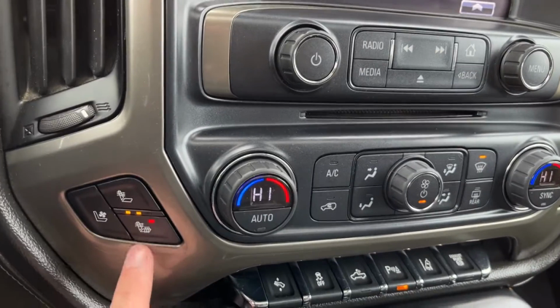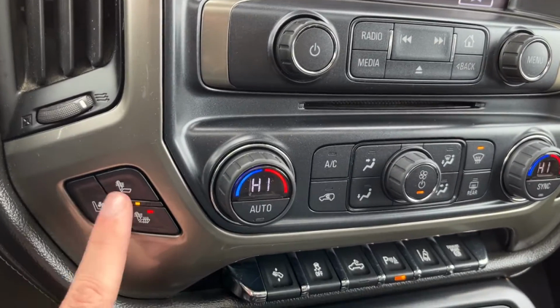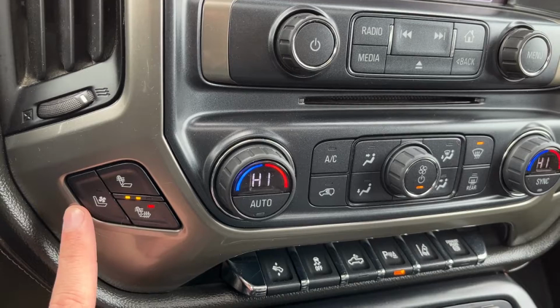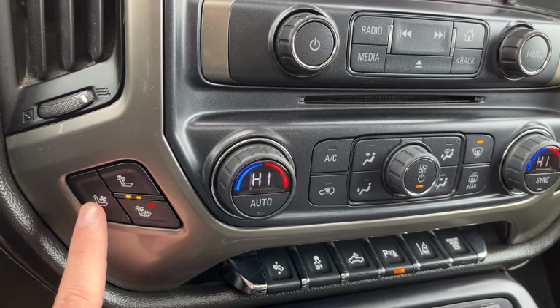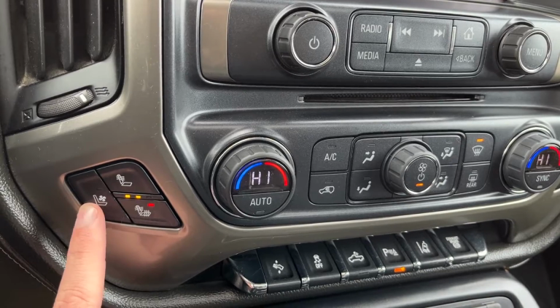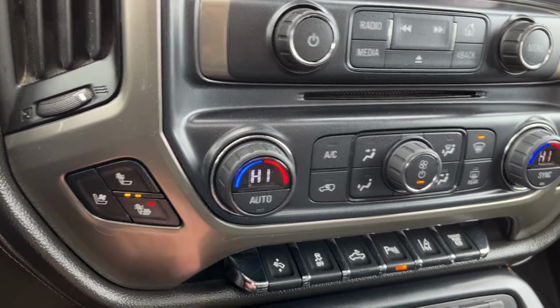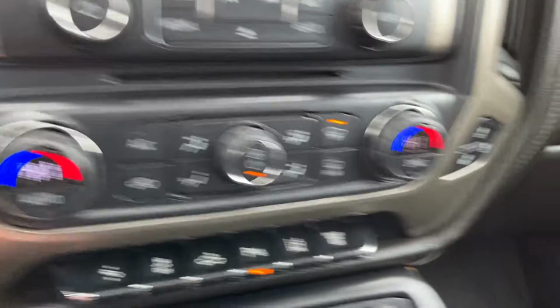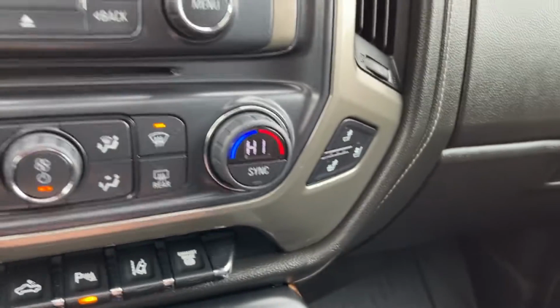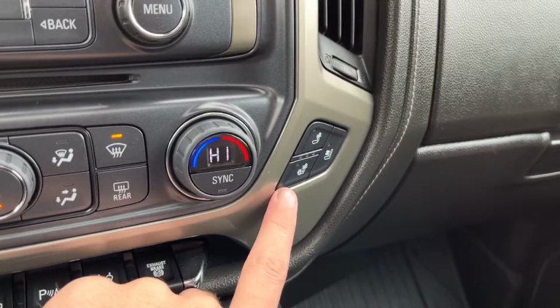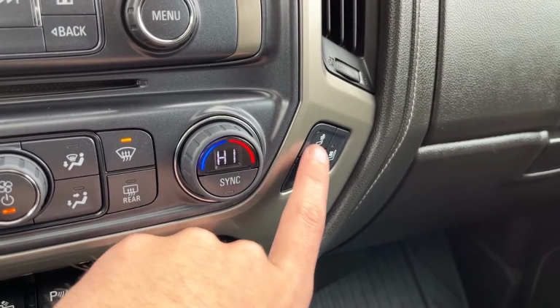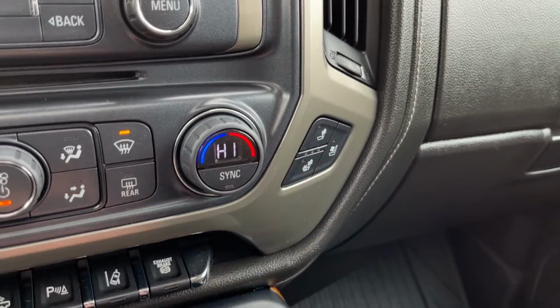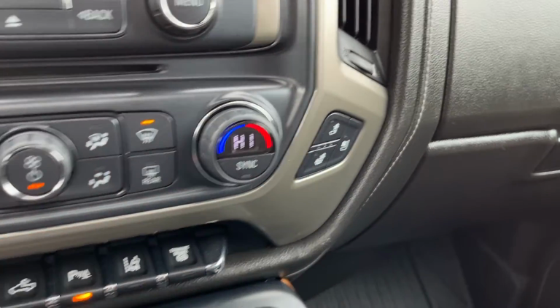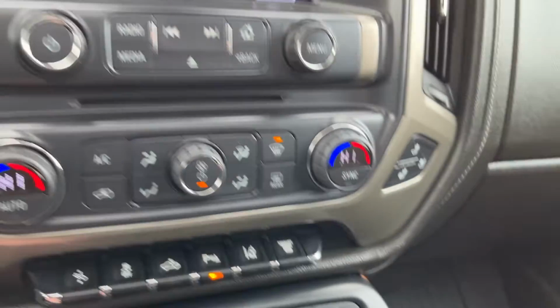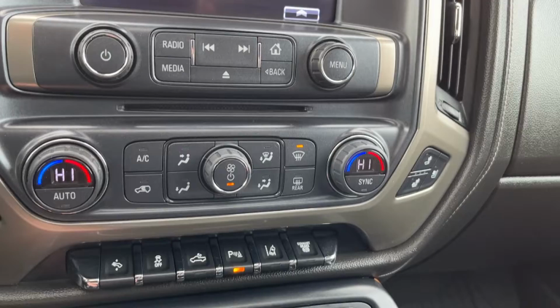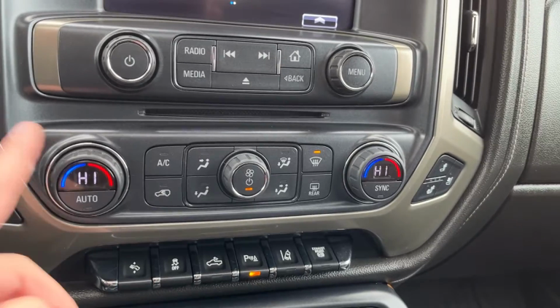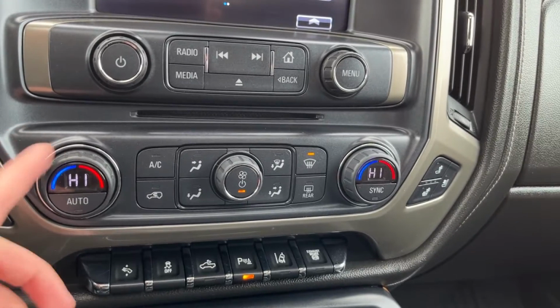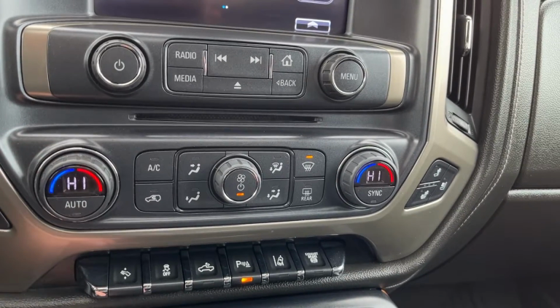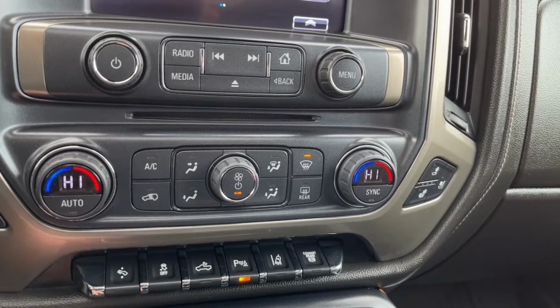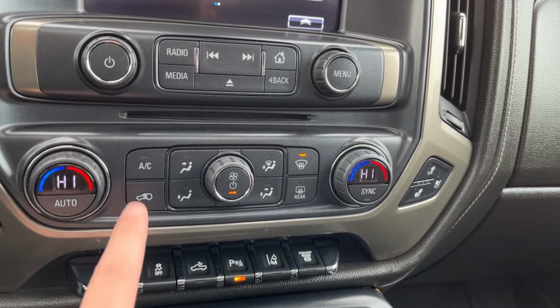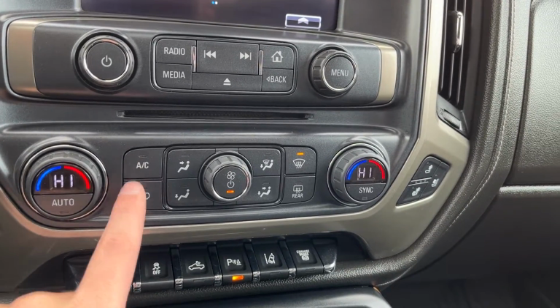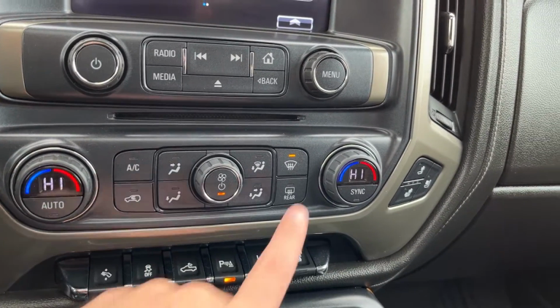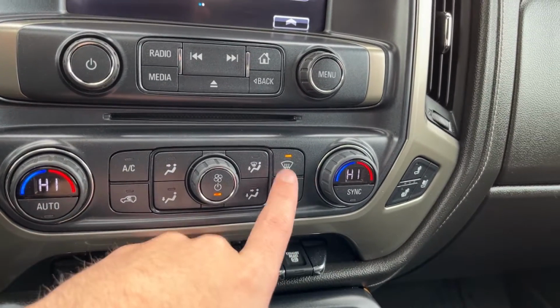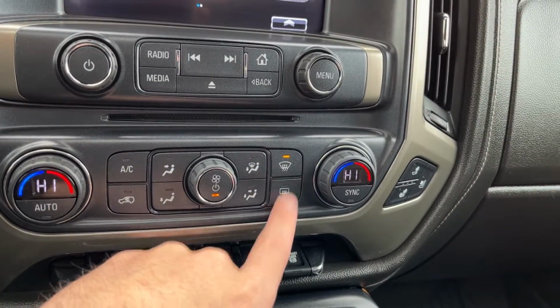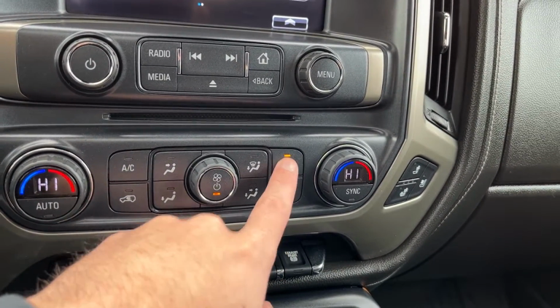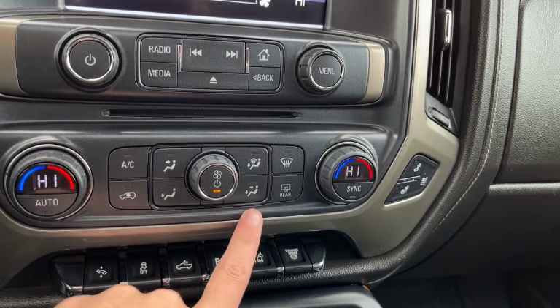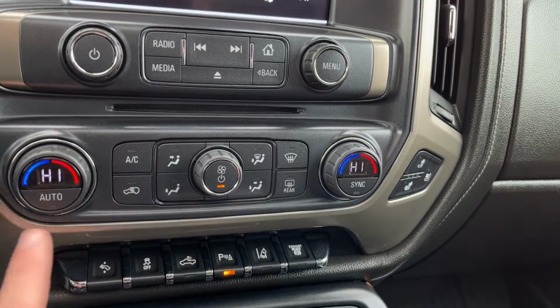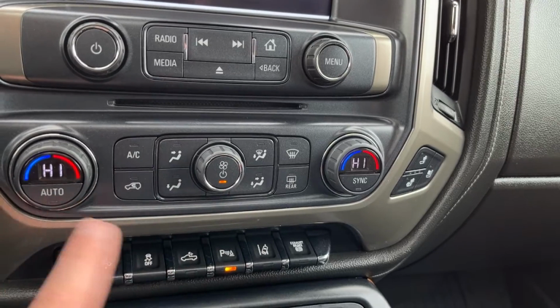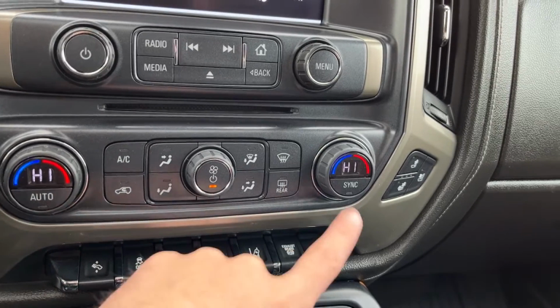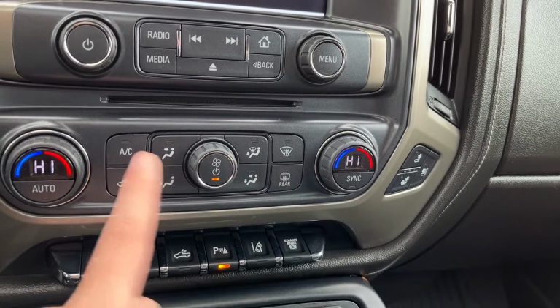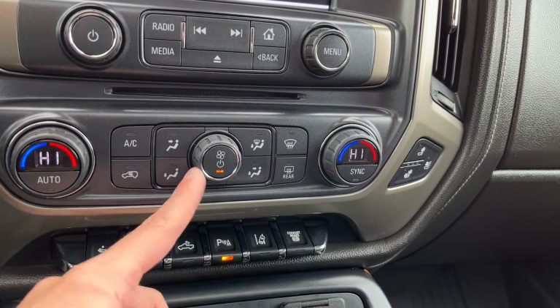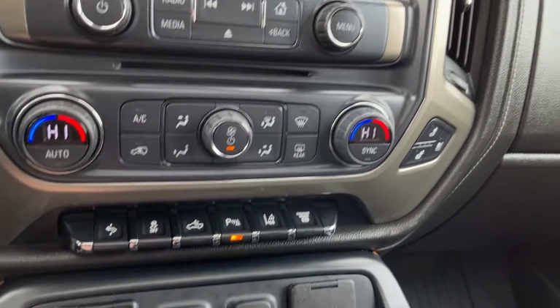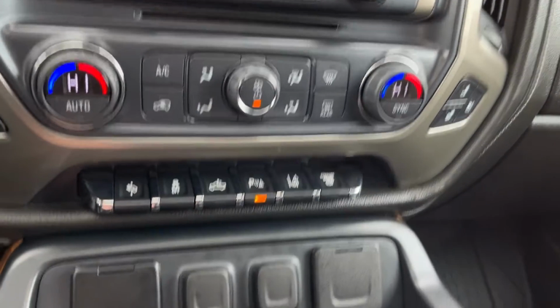Heated driver and cool driver seat on the left-hand side, and the right-hand side for the passenger. Dual zone climate in the center. We have AC as well as our front and rear defrost. Auto as well as sync and fan control in the center.